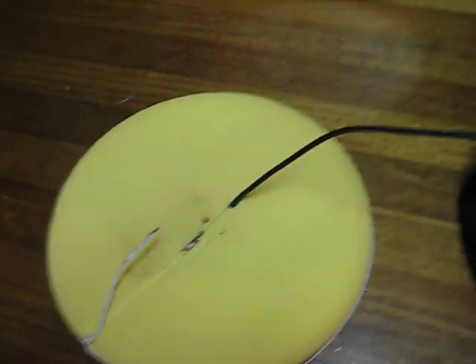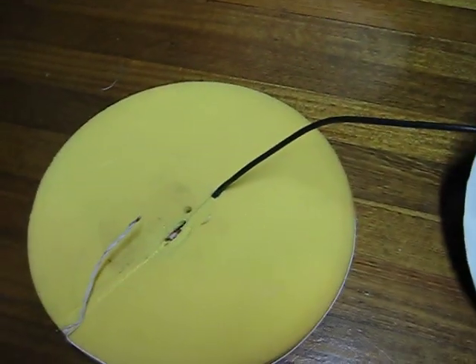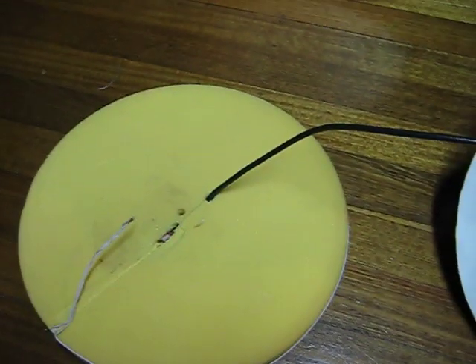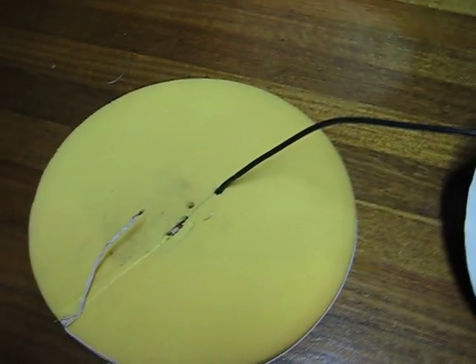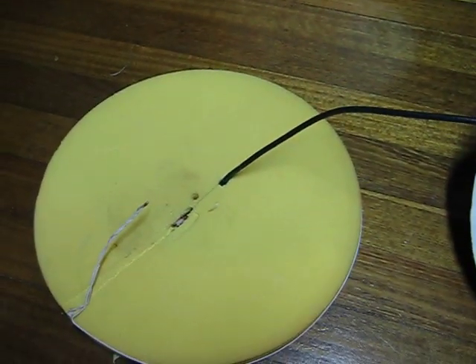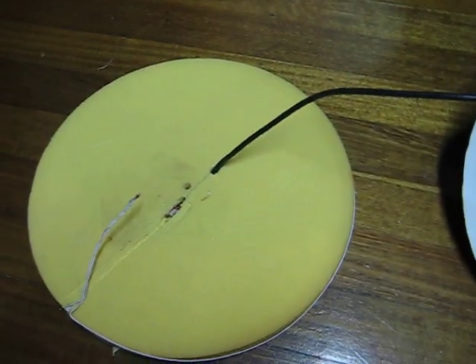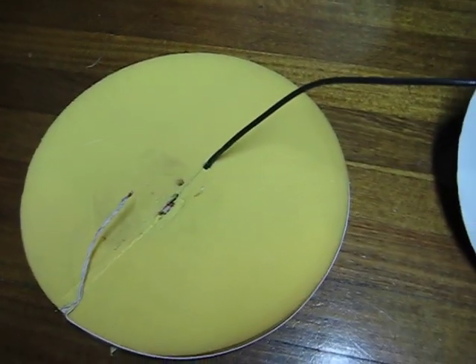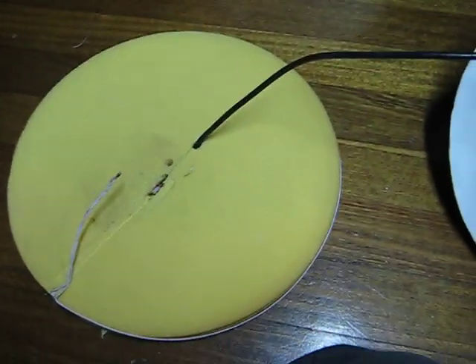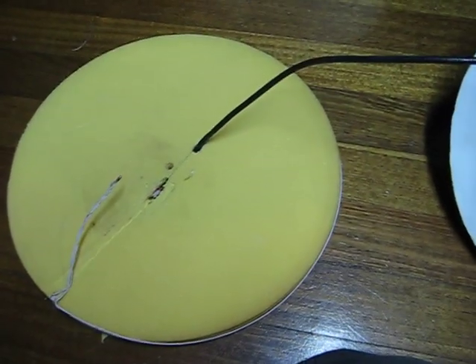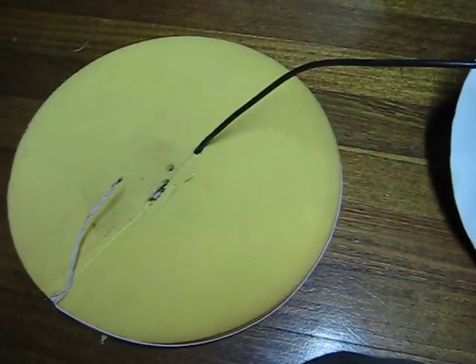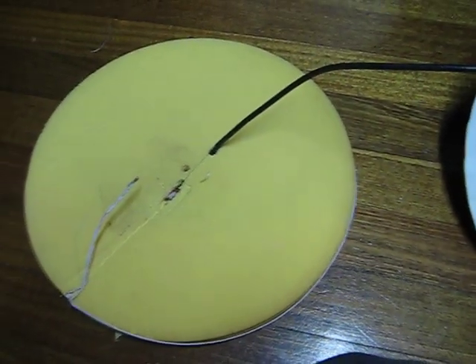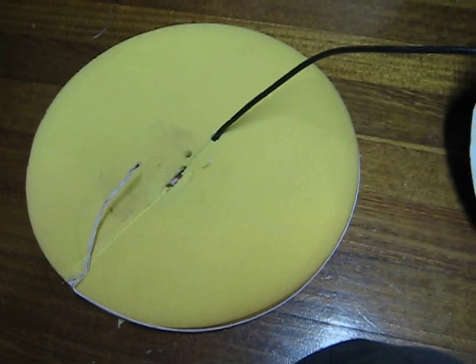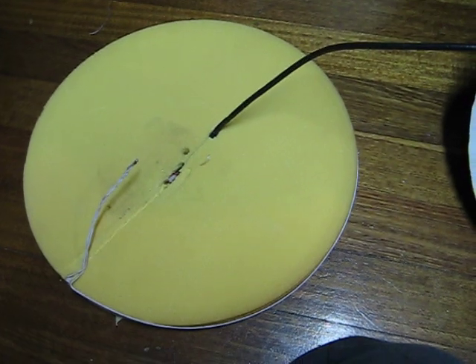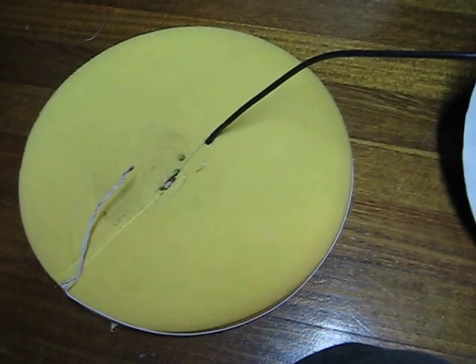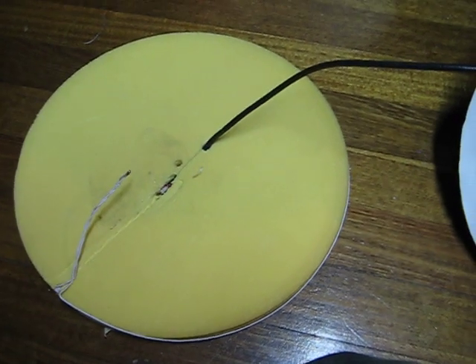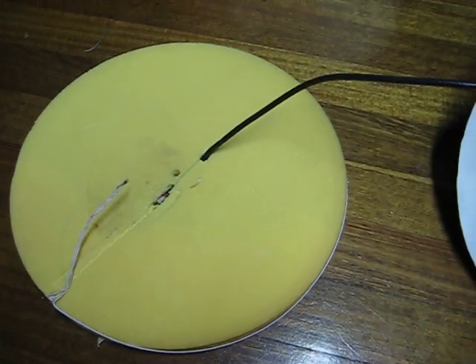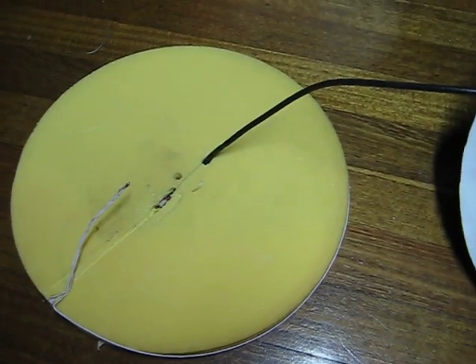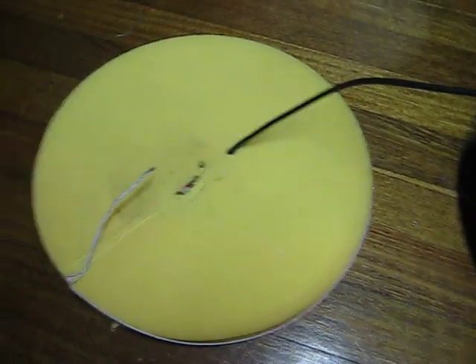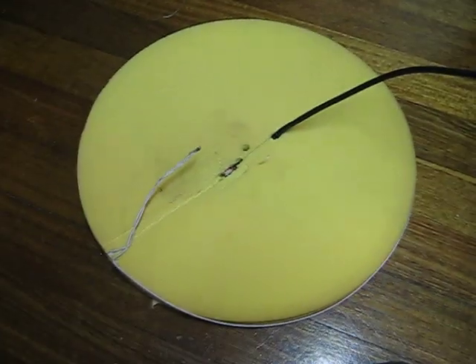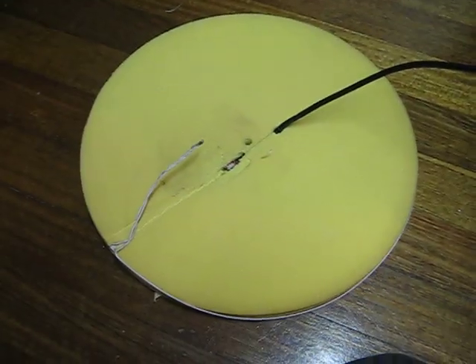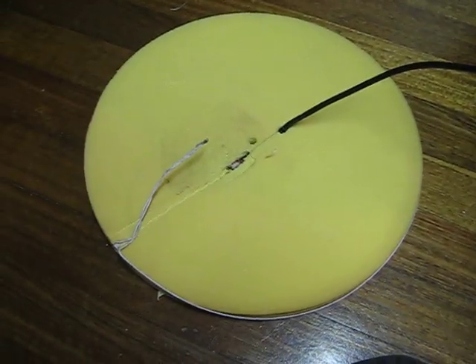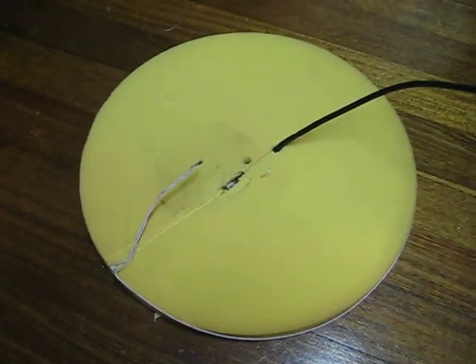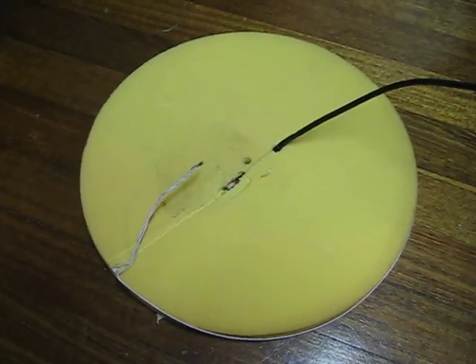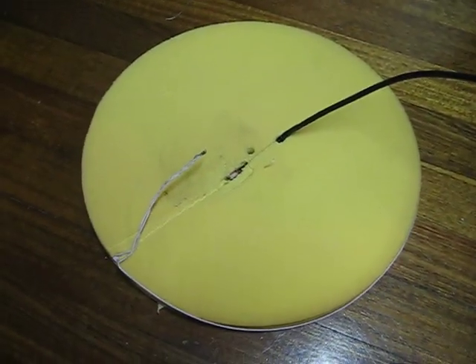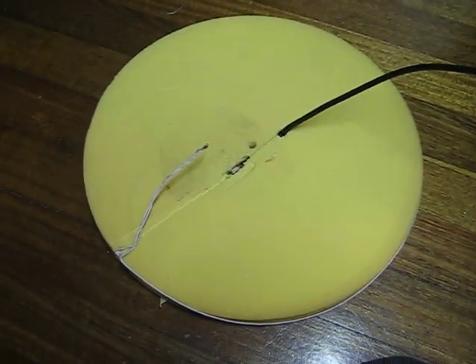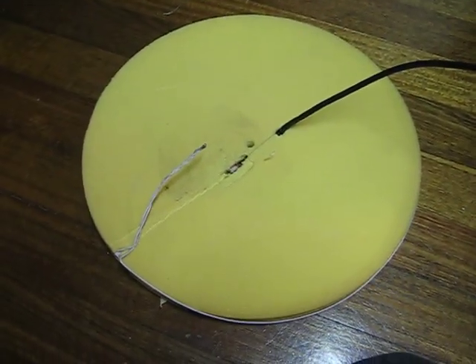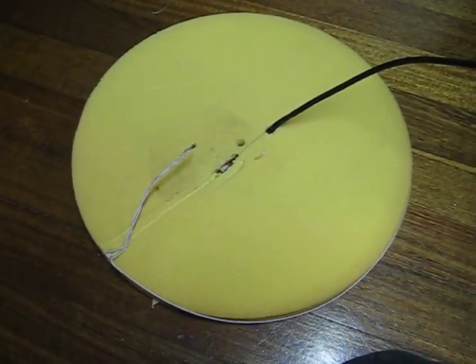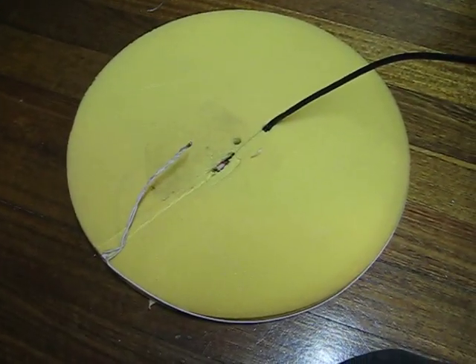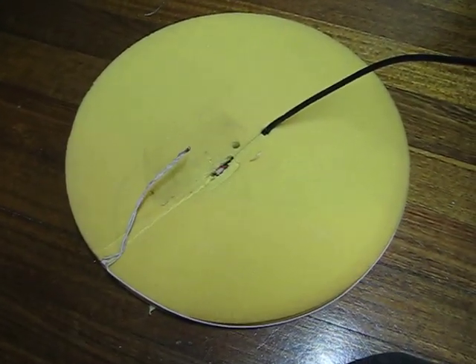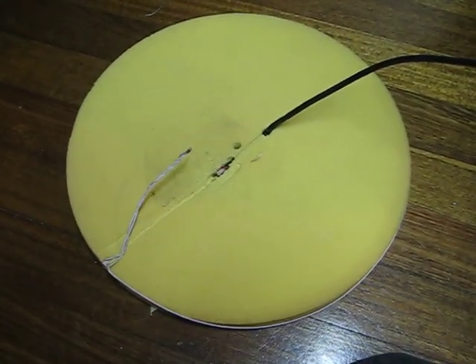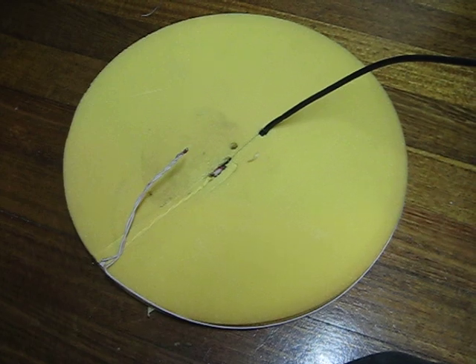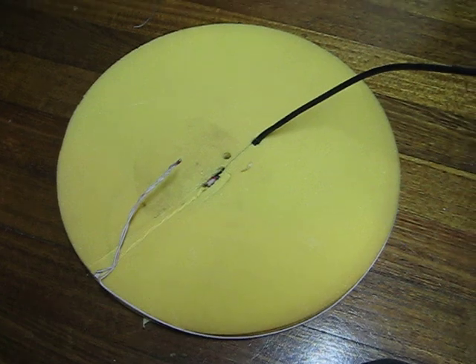G'day. In front of us here we have the guts of a metal detector coil, which is actually a Minelab 18 inch.